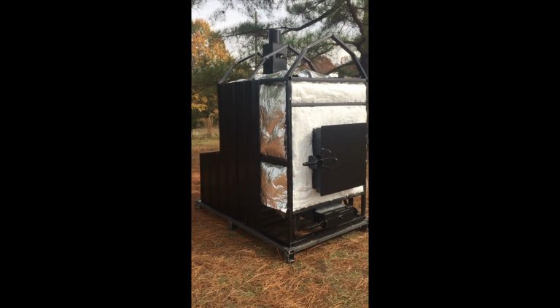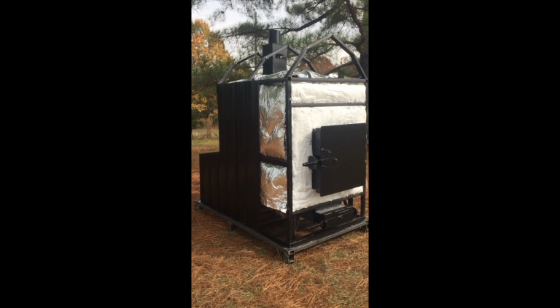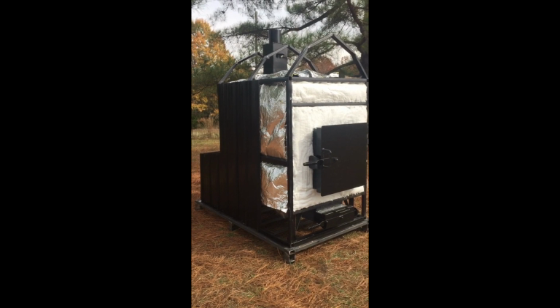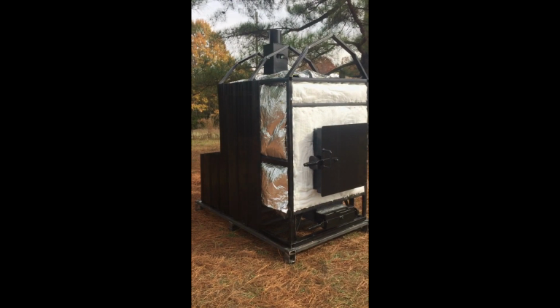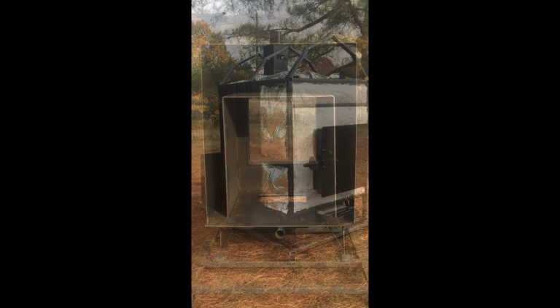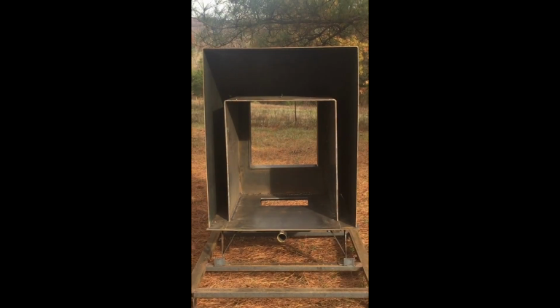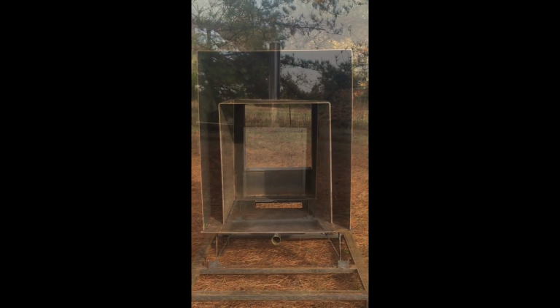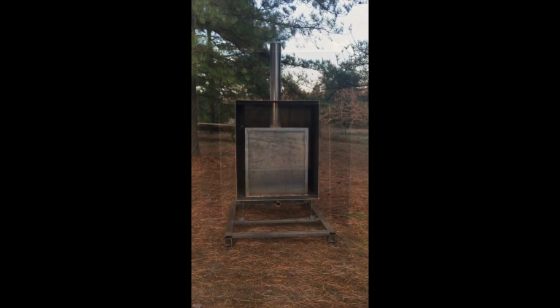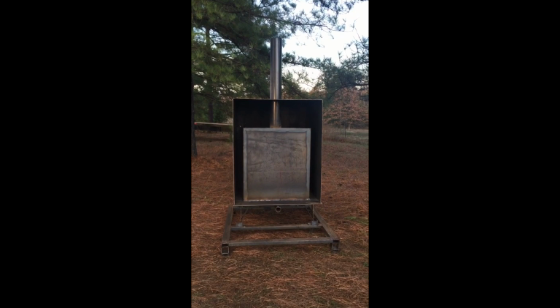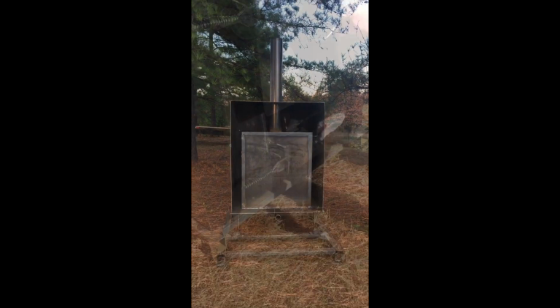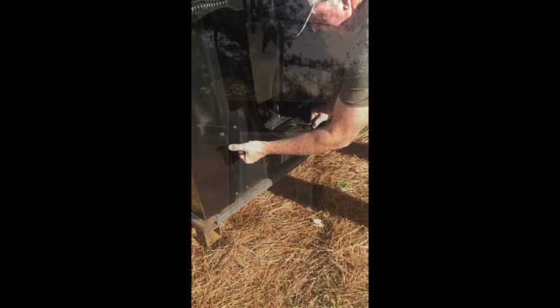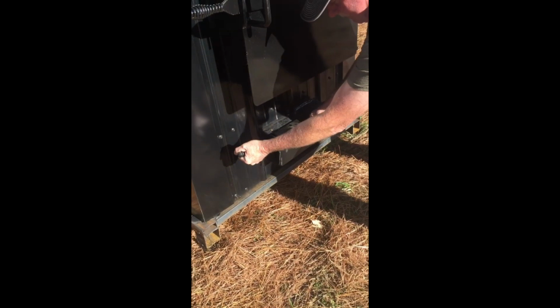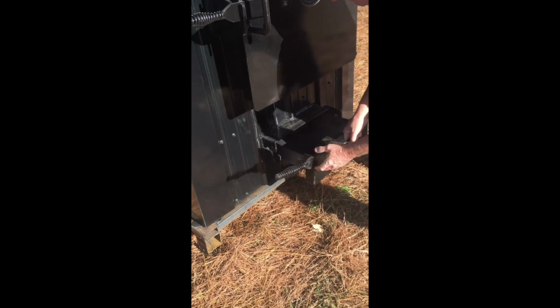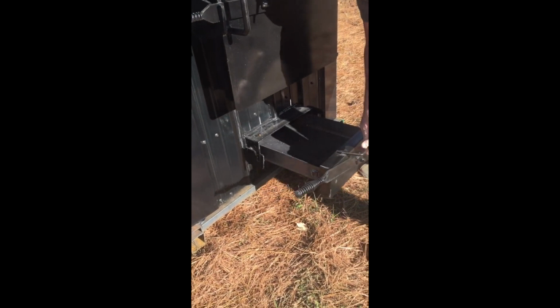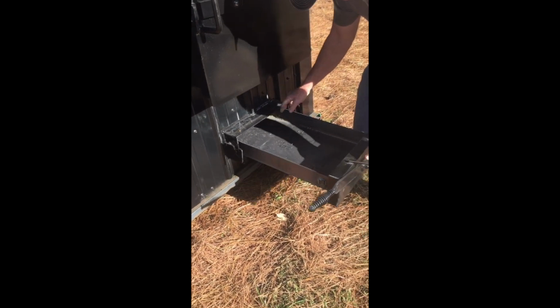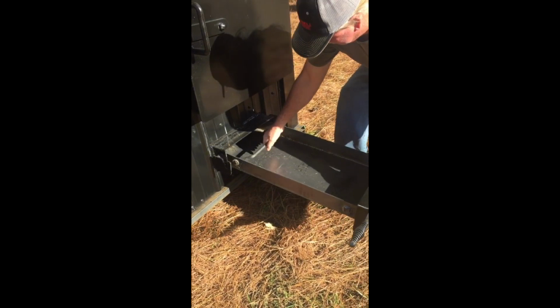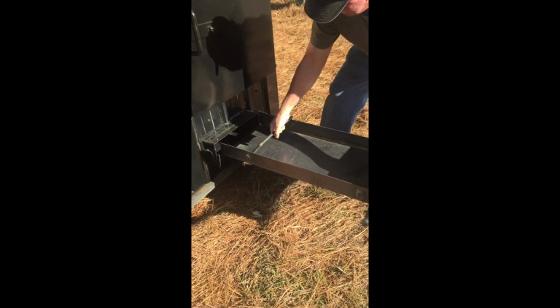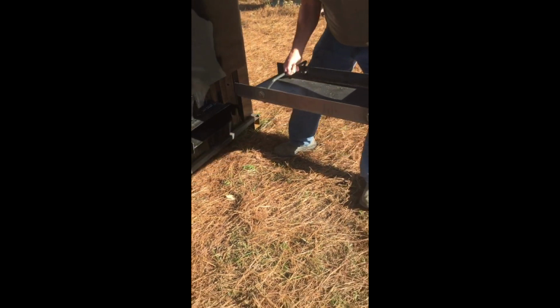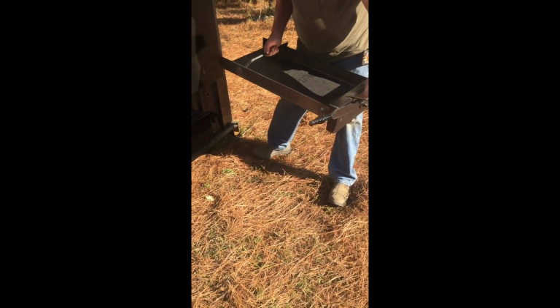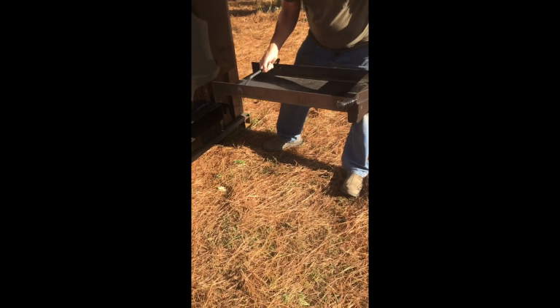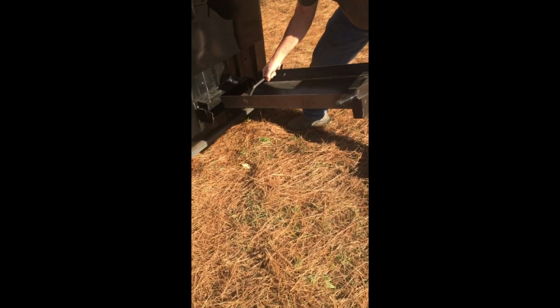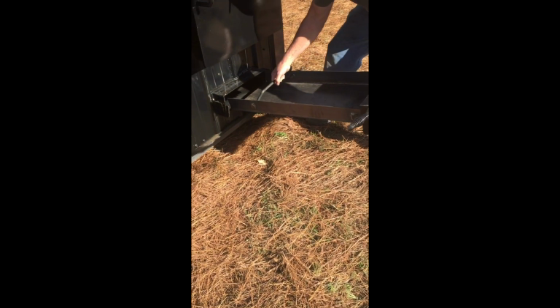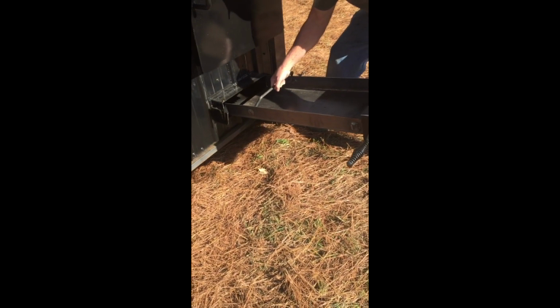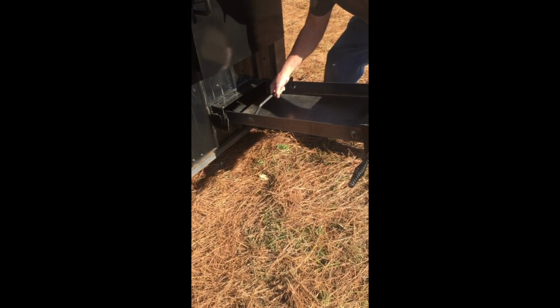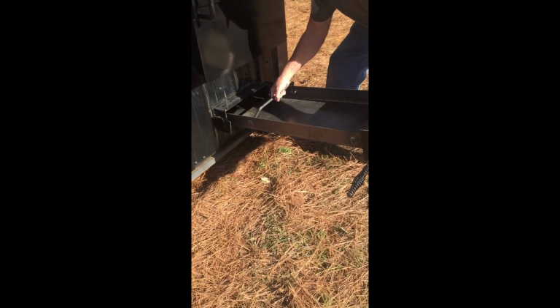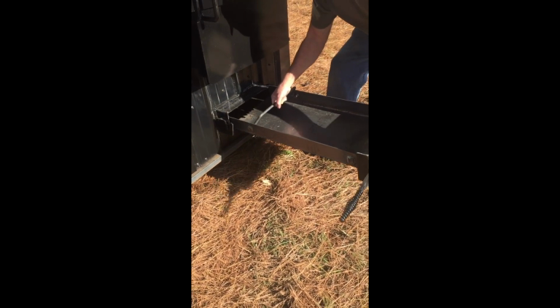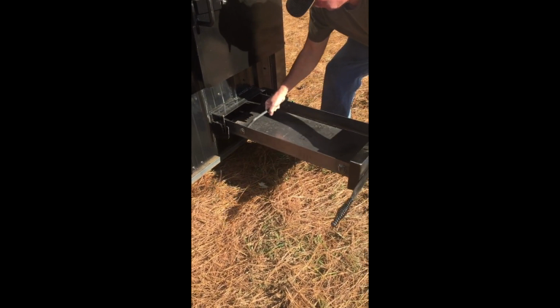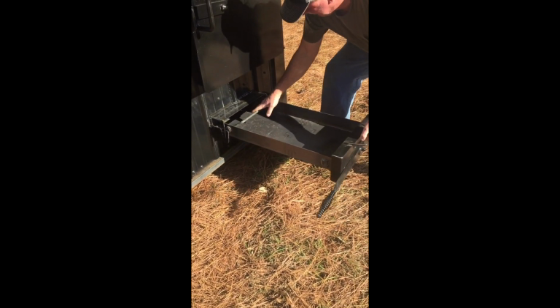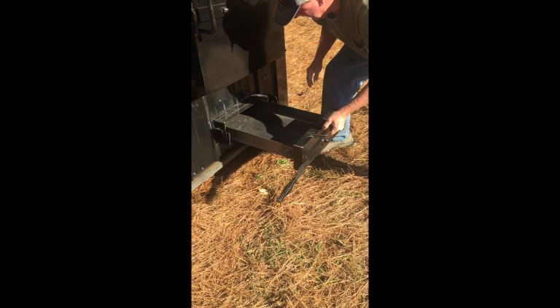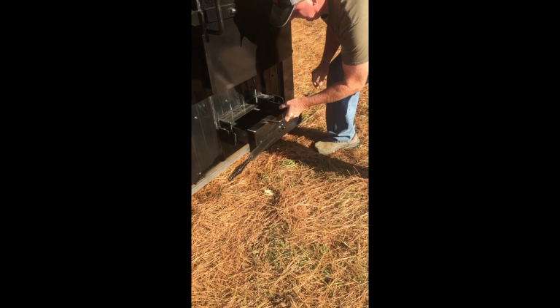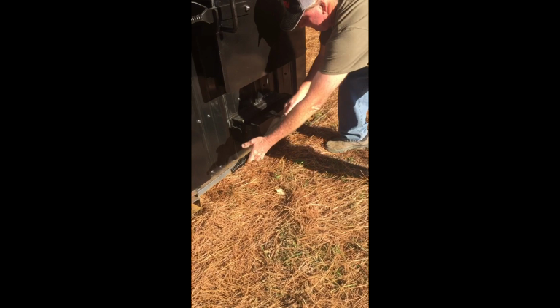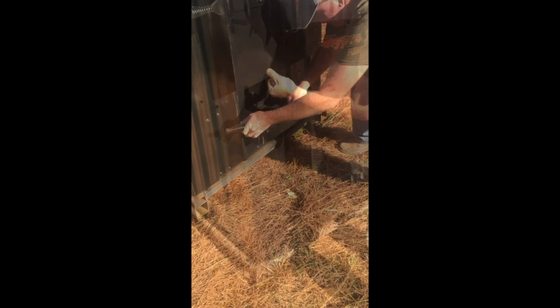The firebox has a rectangular shape and maximizes heat transfer. Along with its ash pan, the 24 inch heat-sealed steel door allows access to the firebox and an ash compartment area to allow ease in operation.